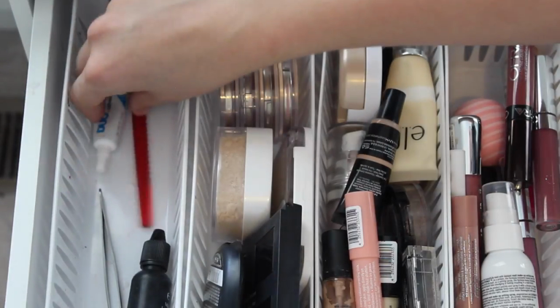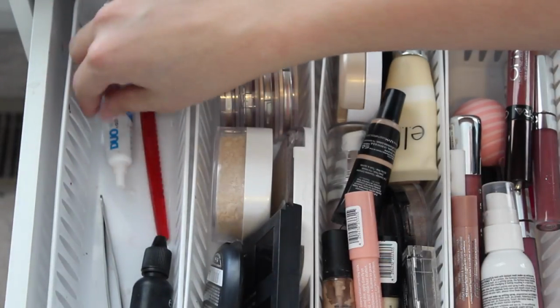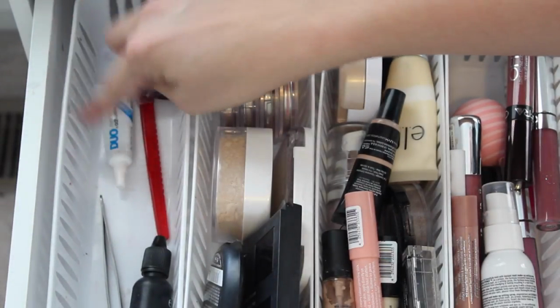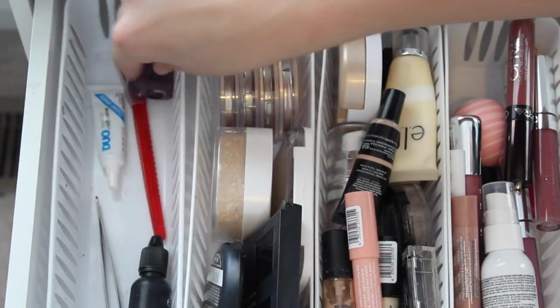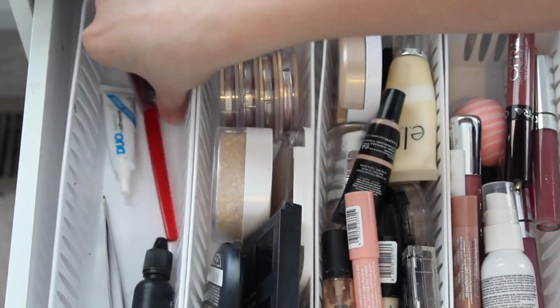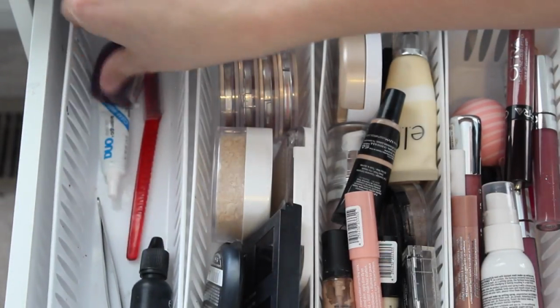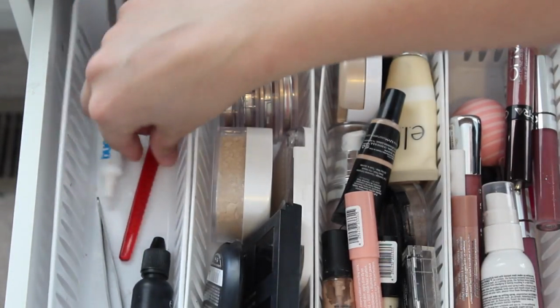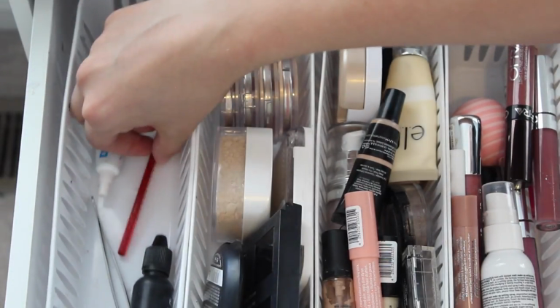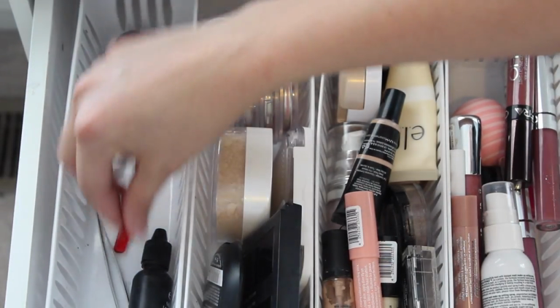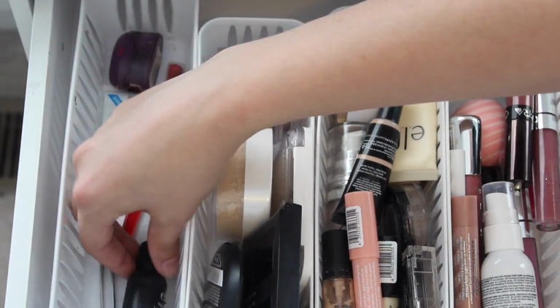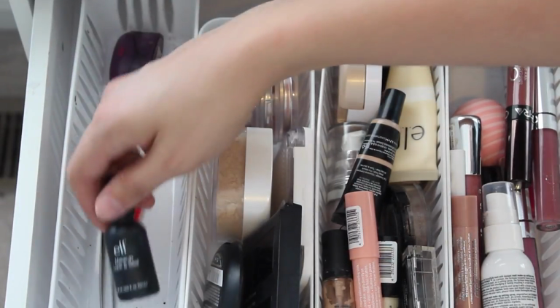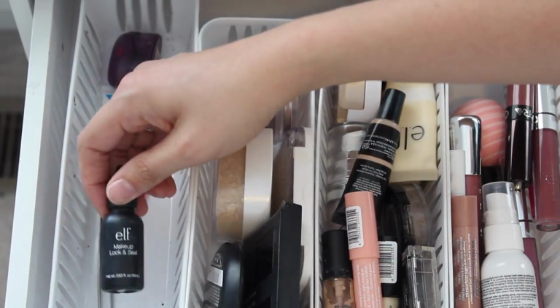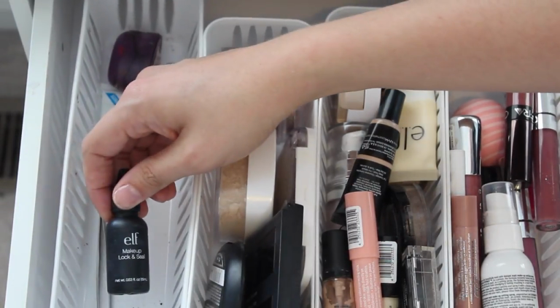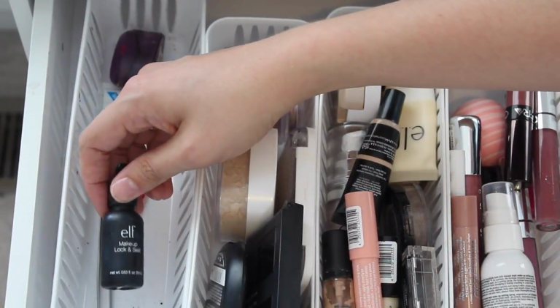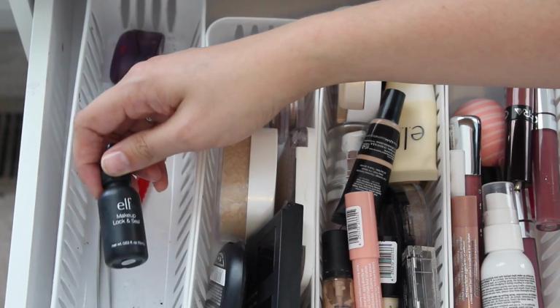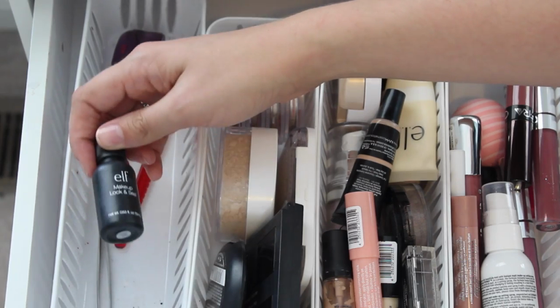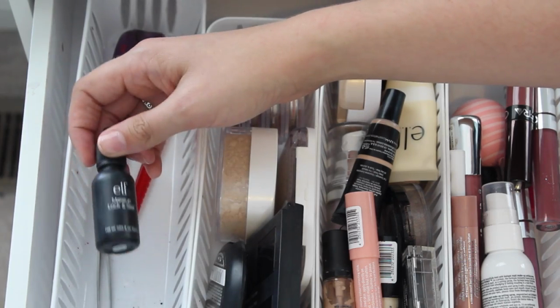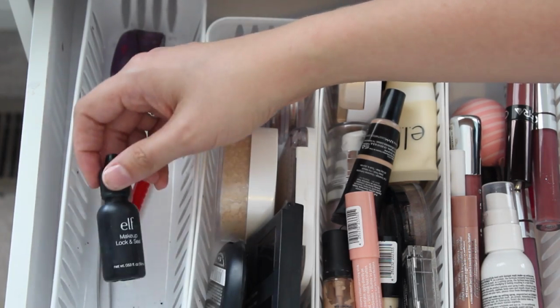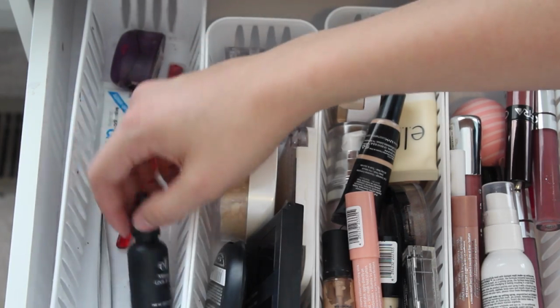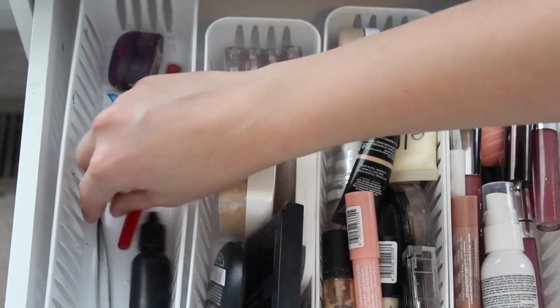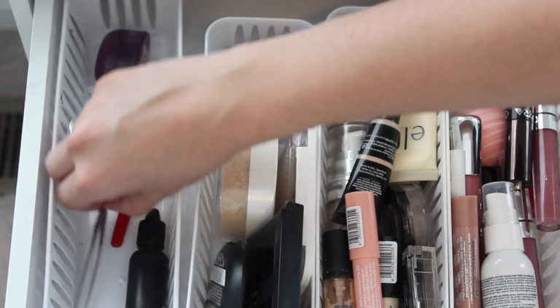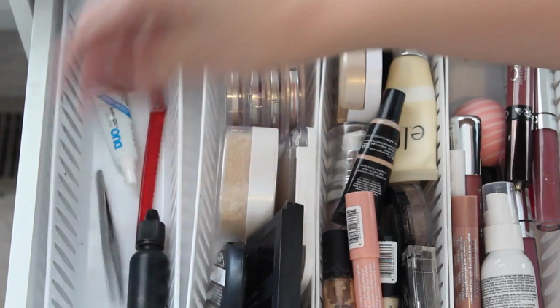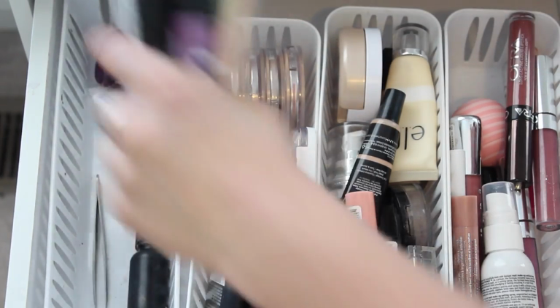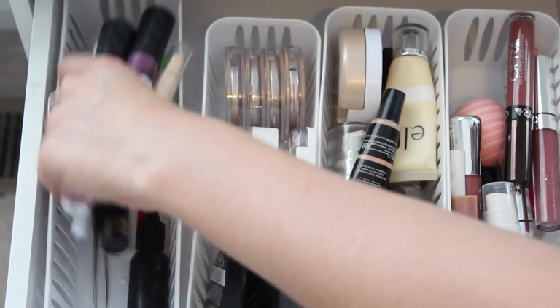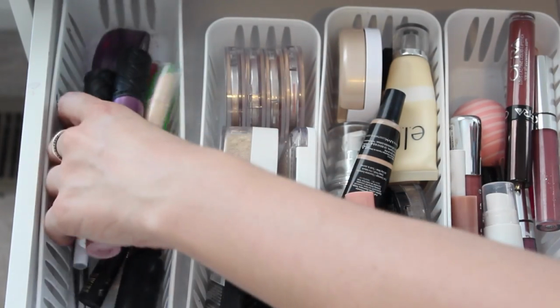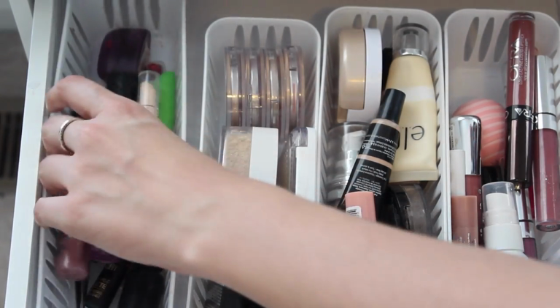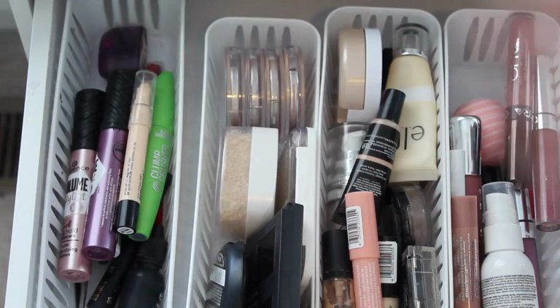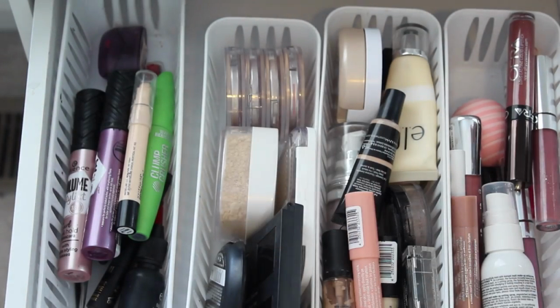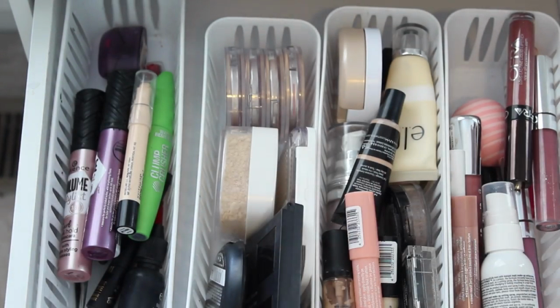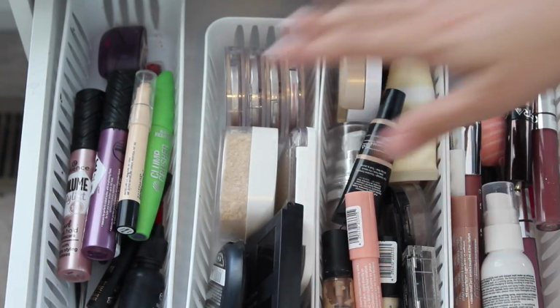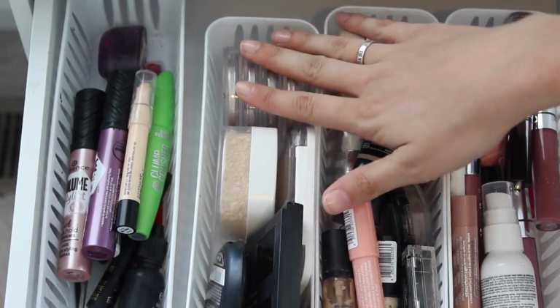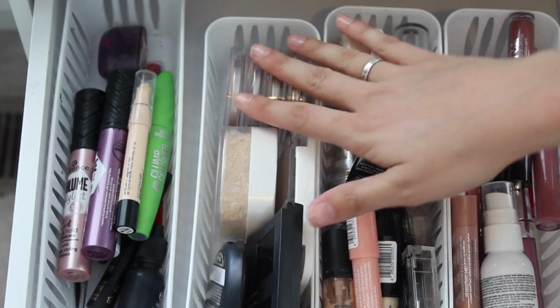And then I have my Duo lash glue, pencil sharpener, razor, ELF makeup lock and seal which I use every single day, and some tweezers over here.